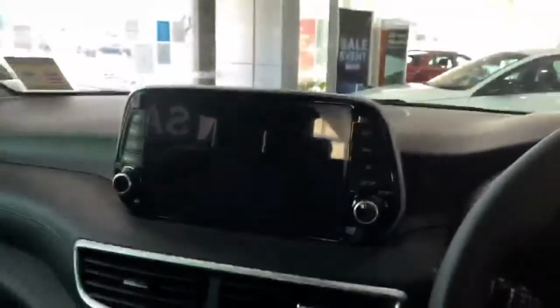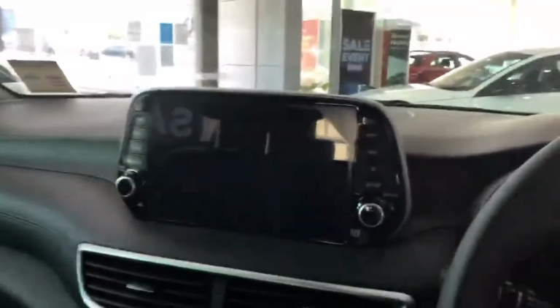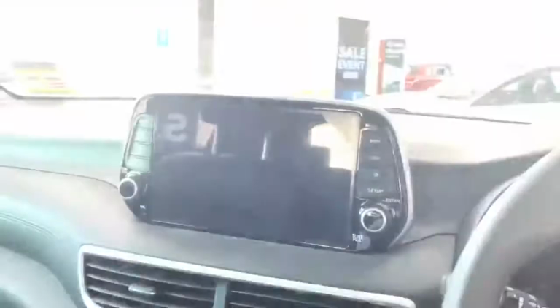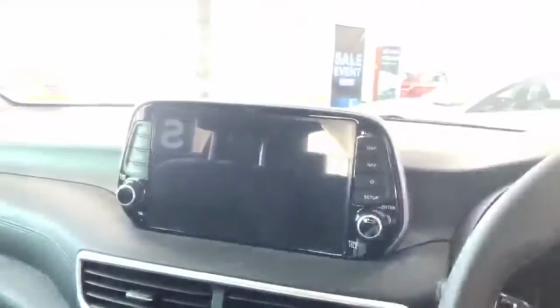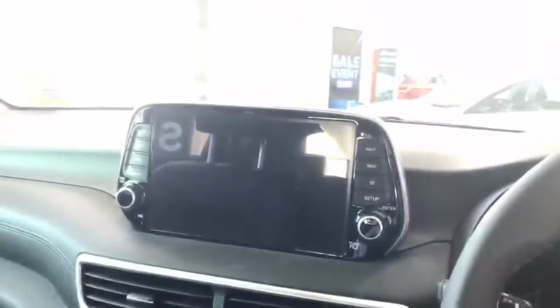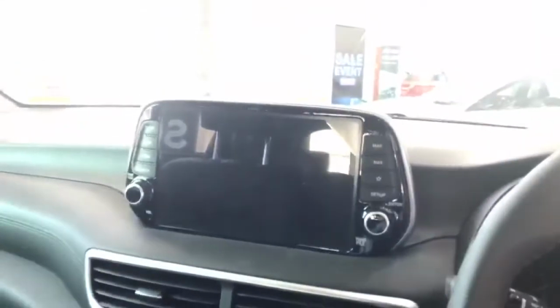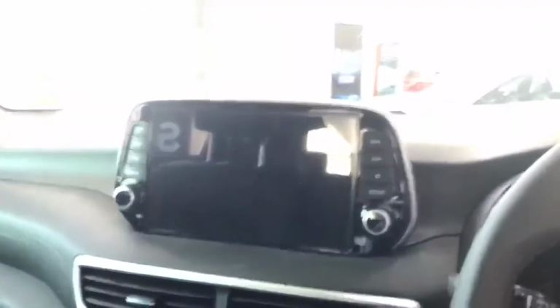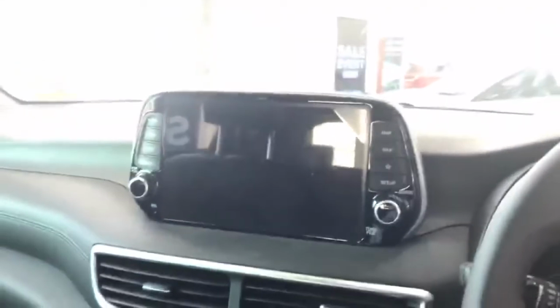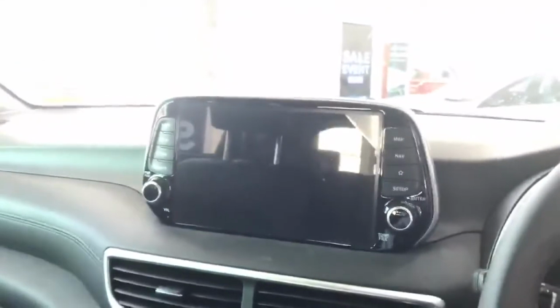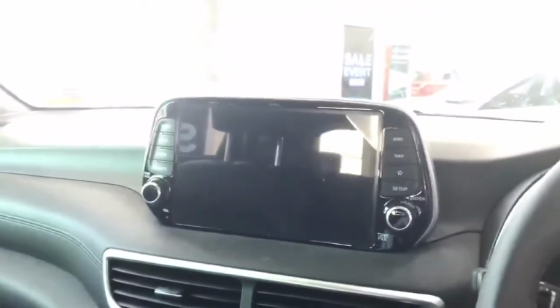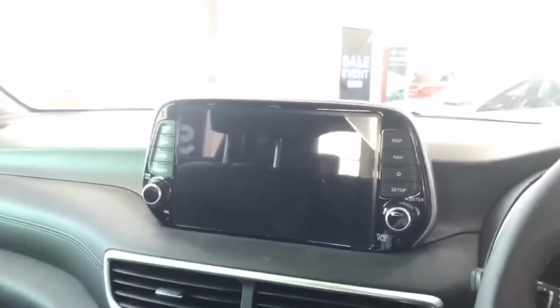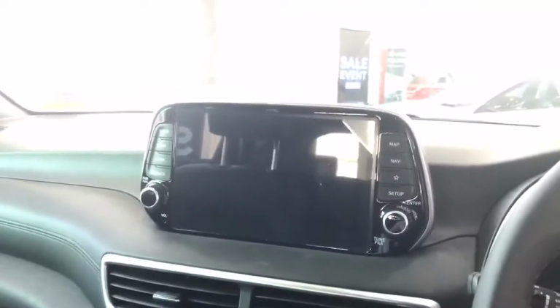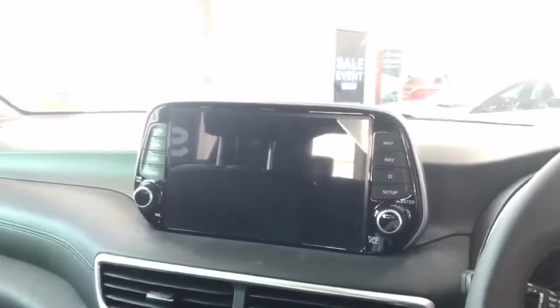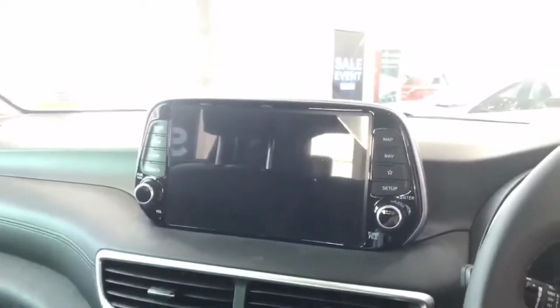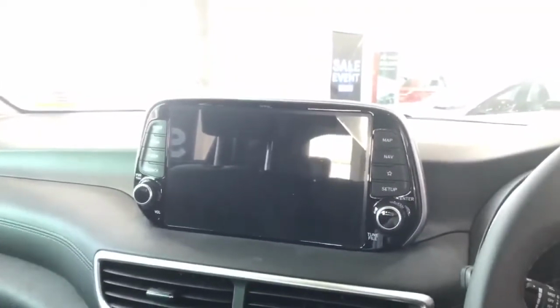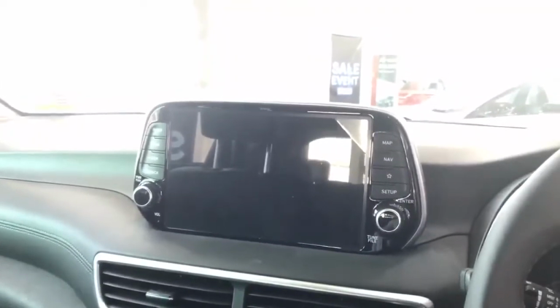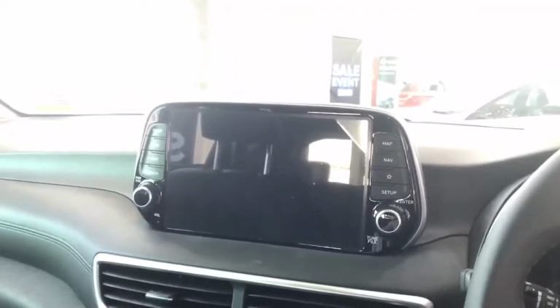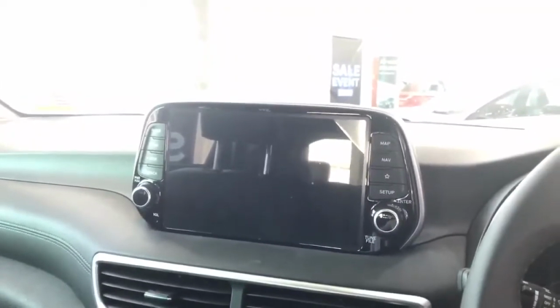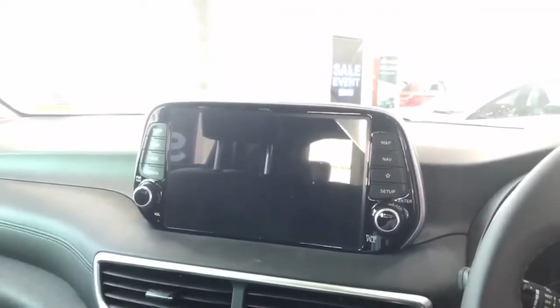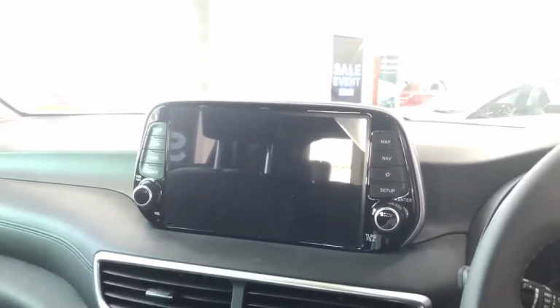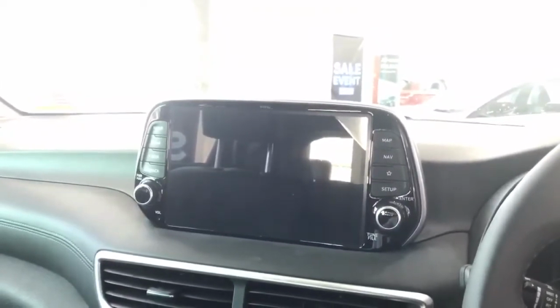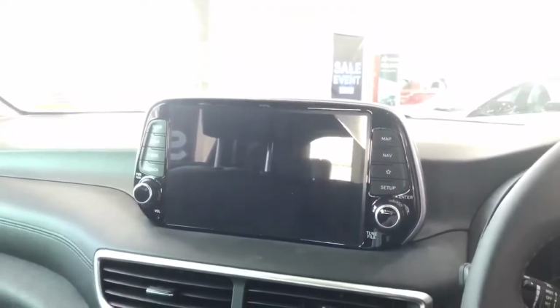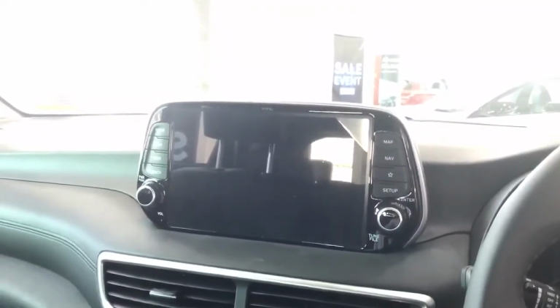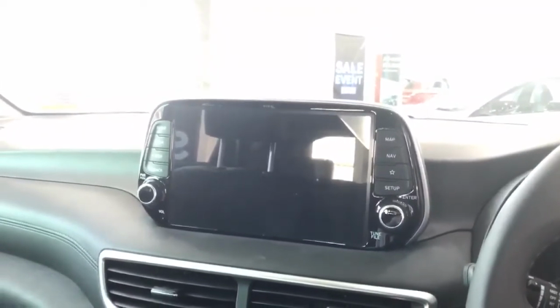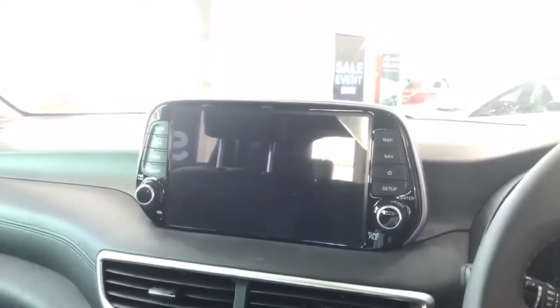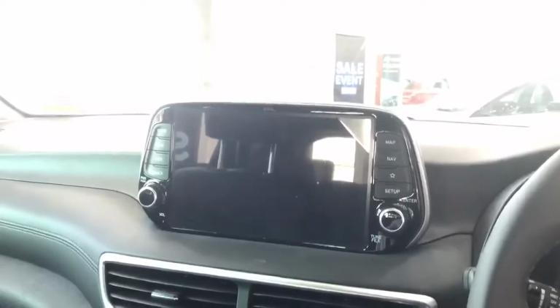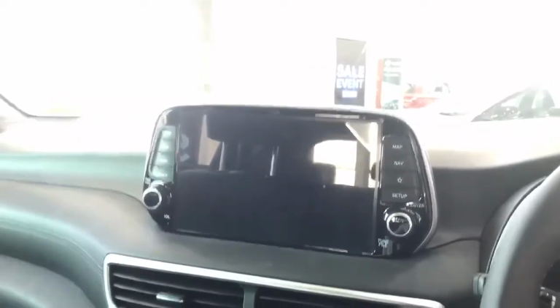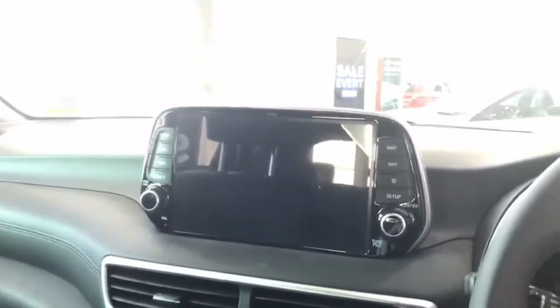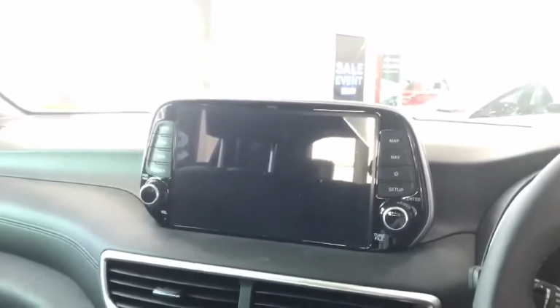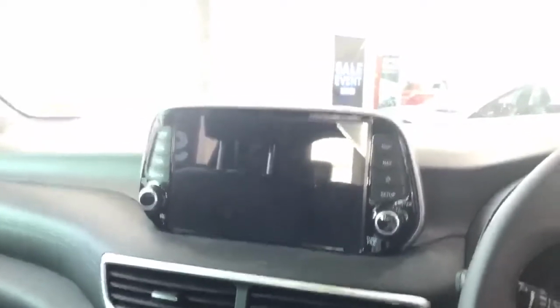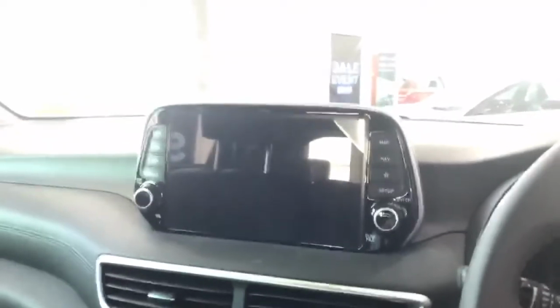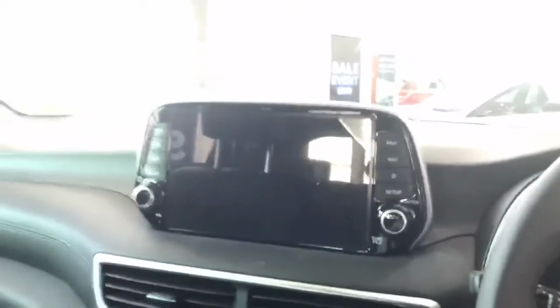This car also comes with an 8 inch multimedia and infotainment unit with Apple CarPlay and Android Auto standard. This unit also has satellite navigation.